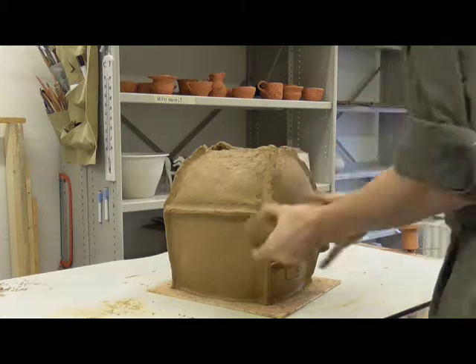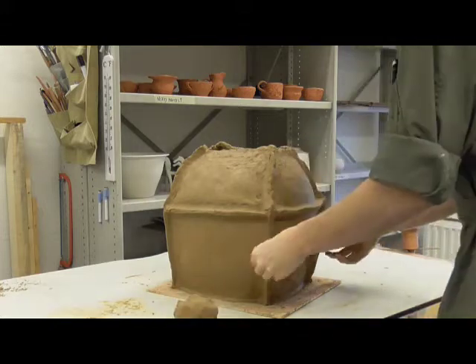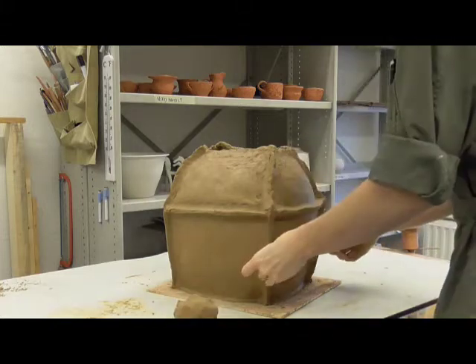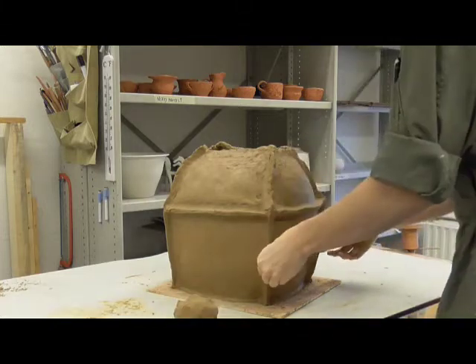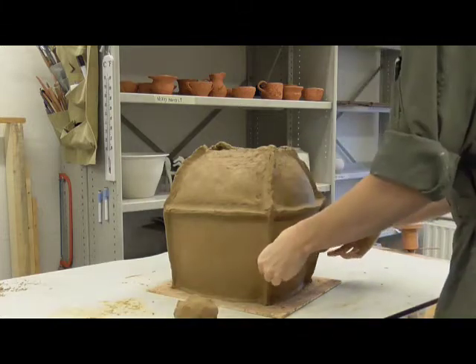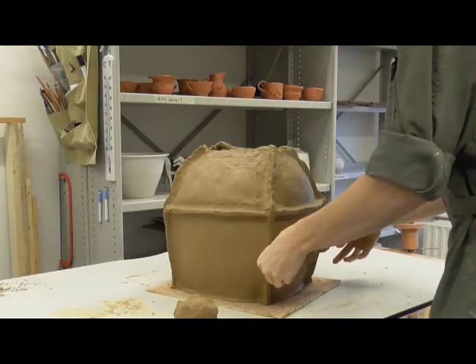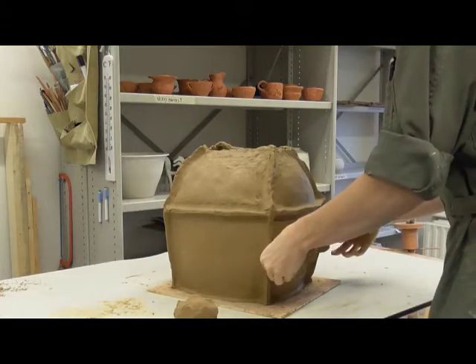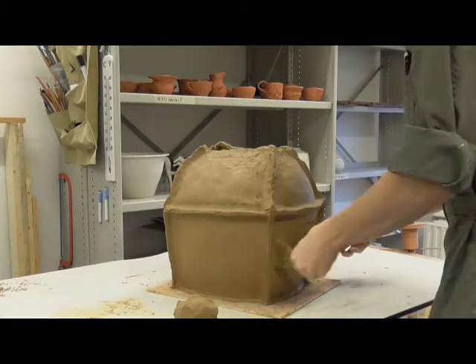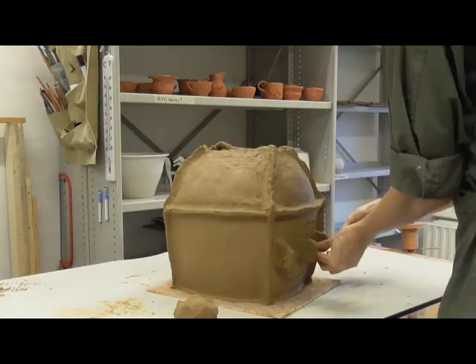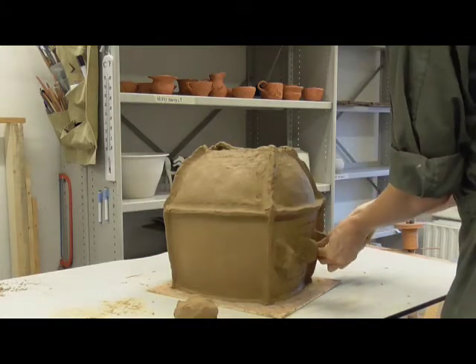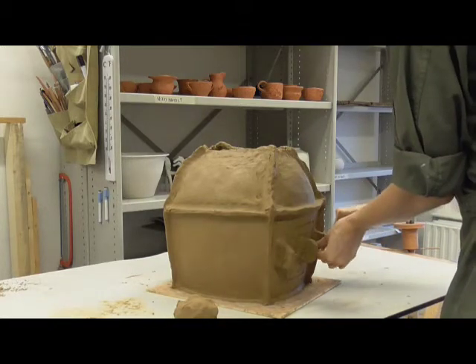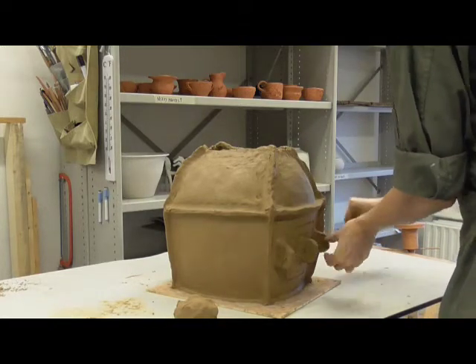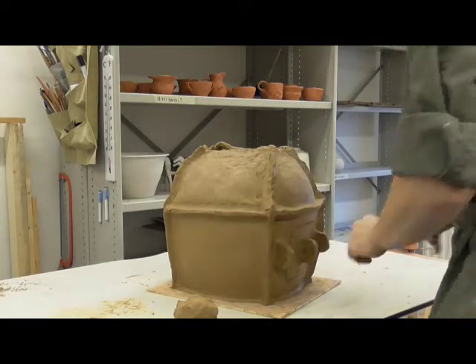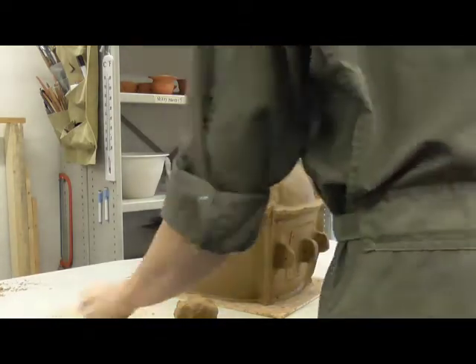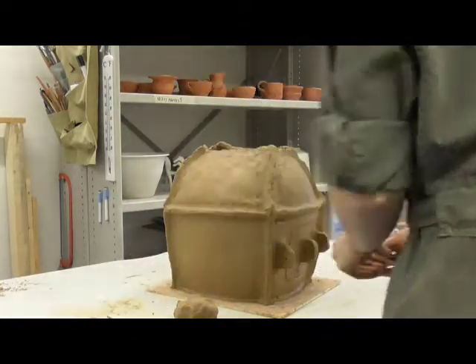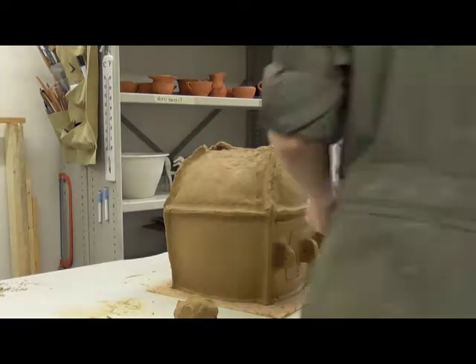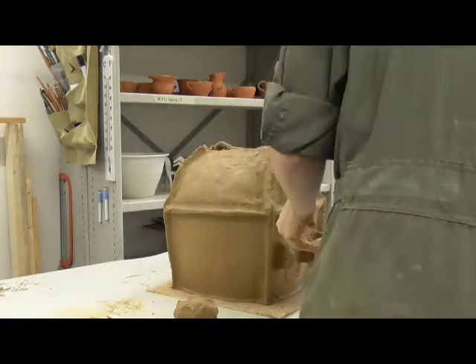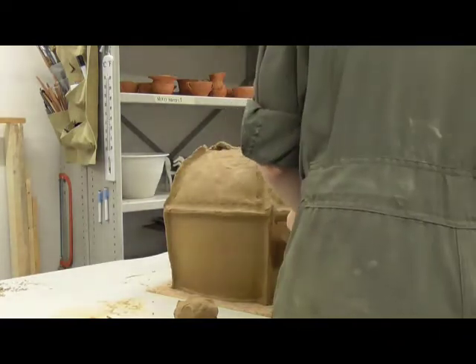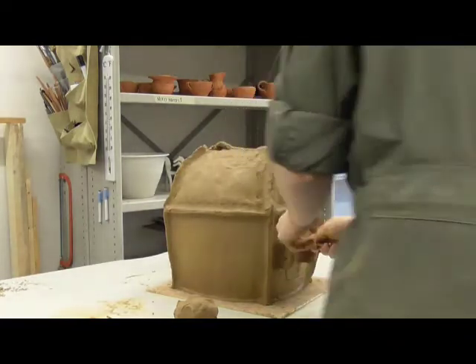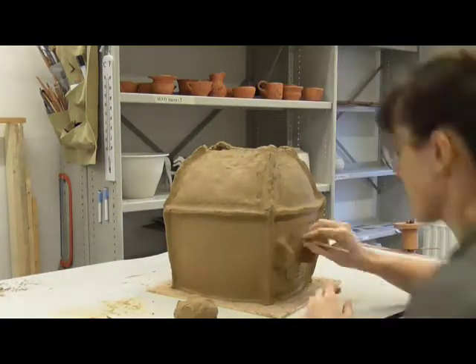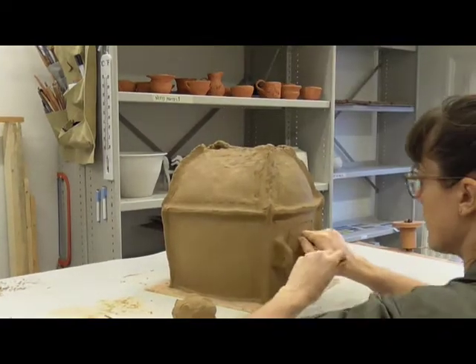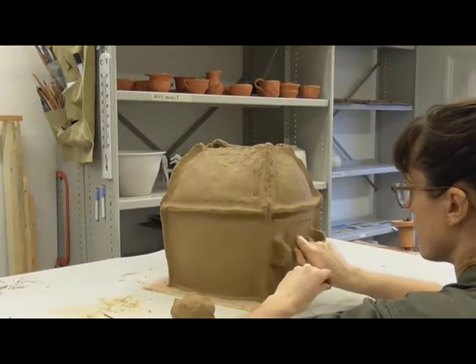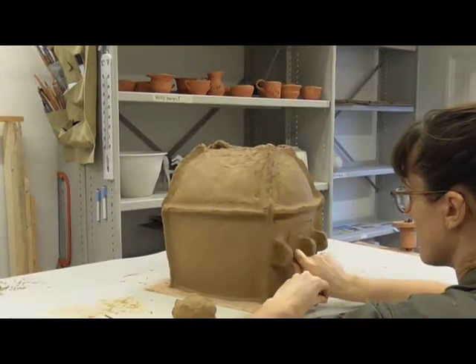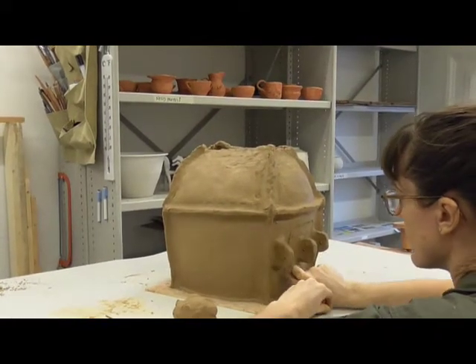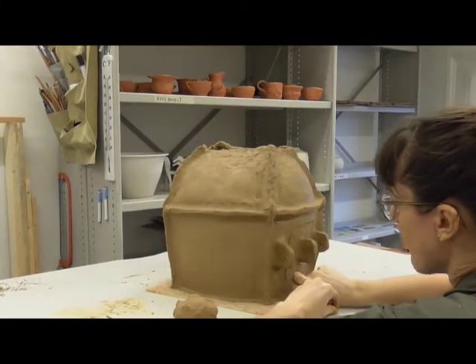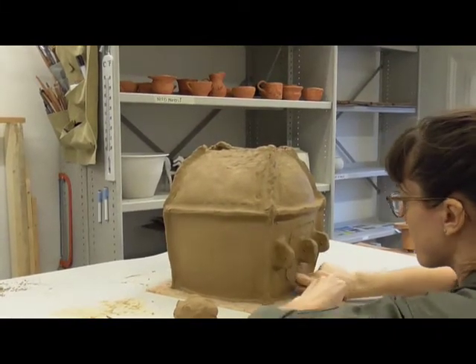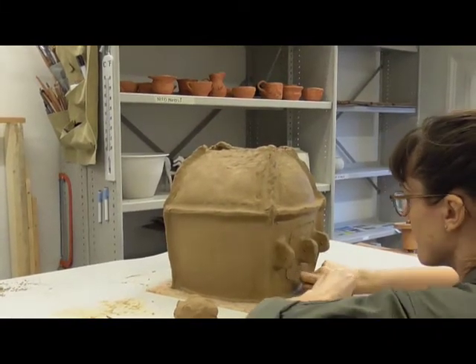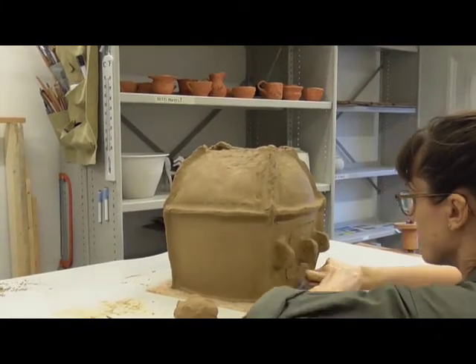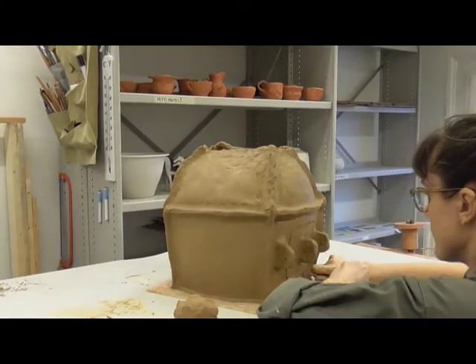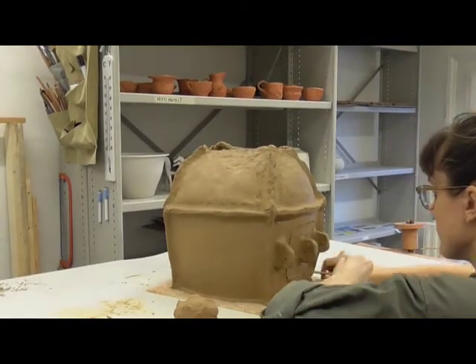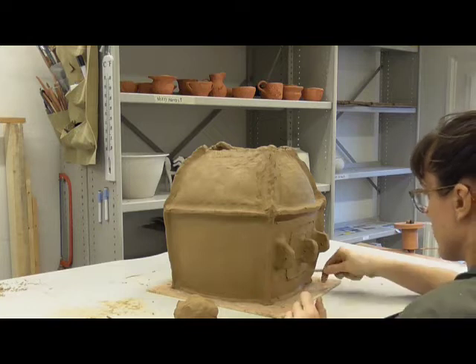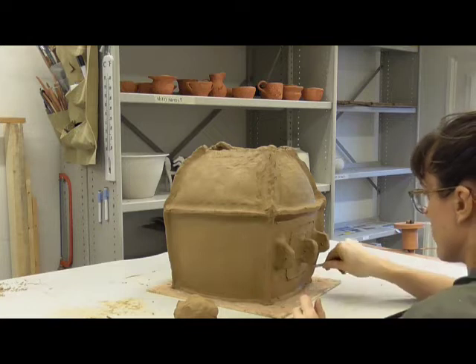The door is cut from the wall using a narrow tool. The tool displaces clay into narrow edges which appear on the inside and outside of both the walls and the door itself.